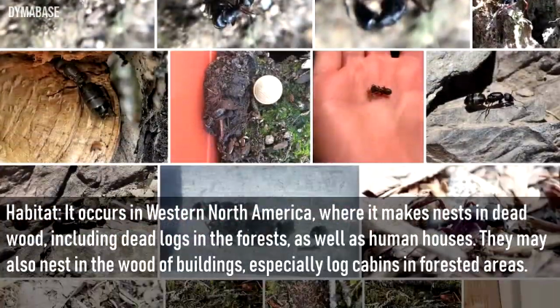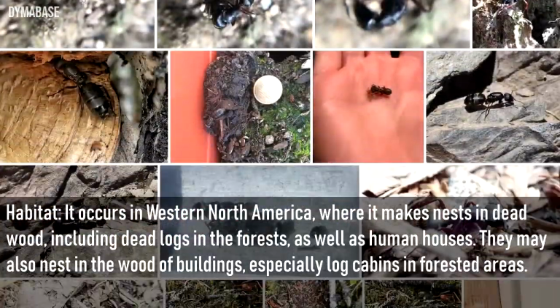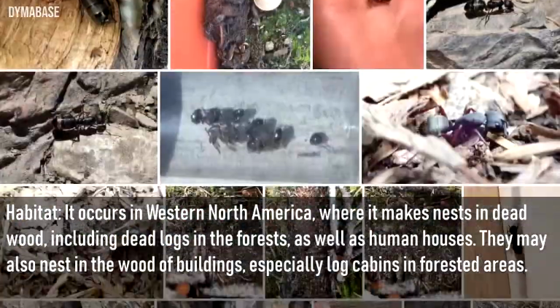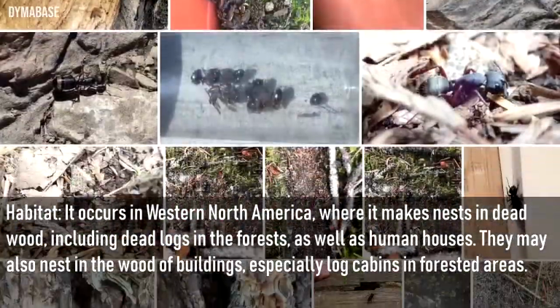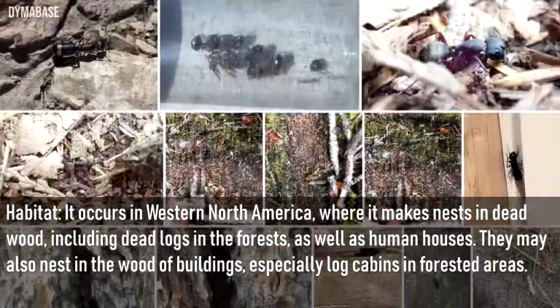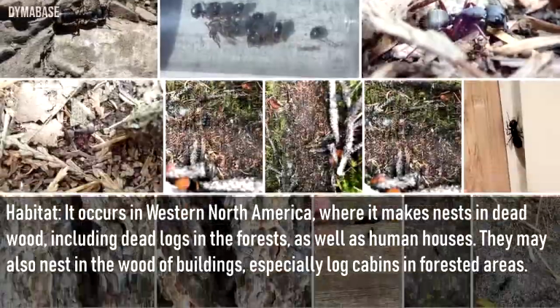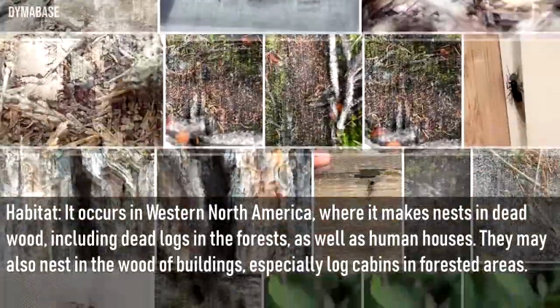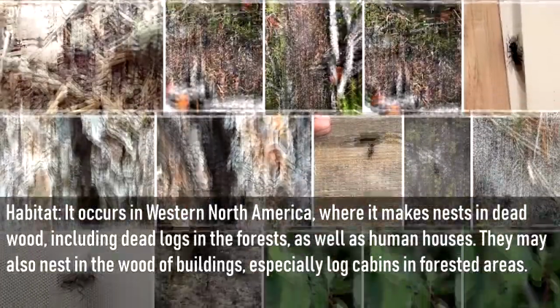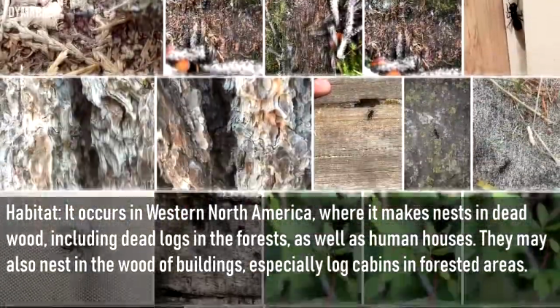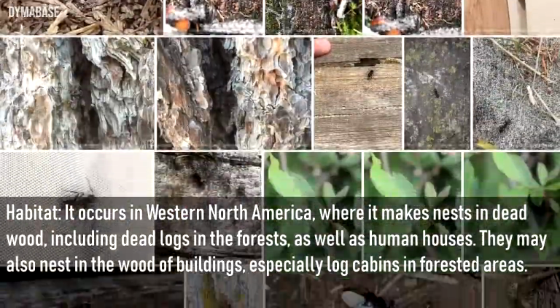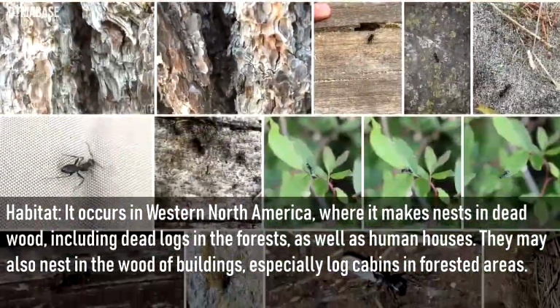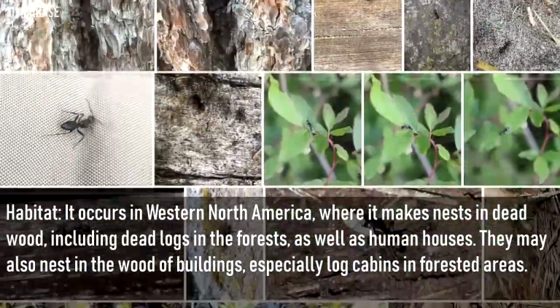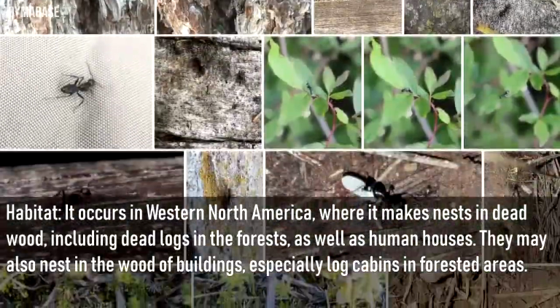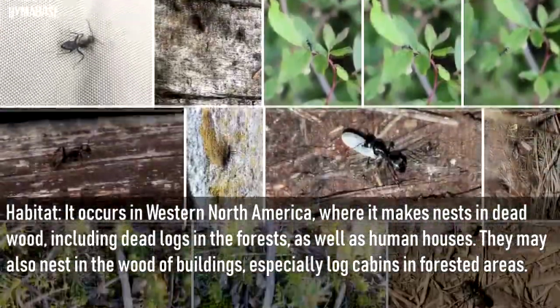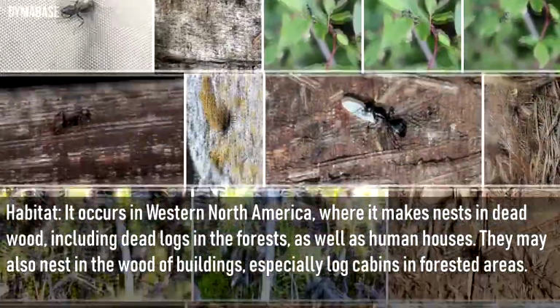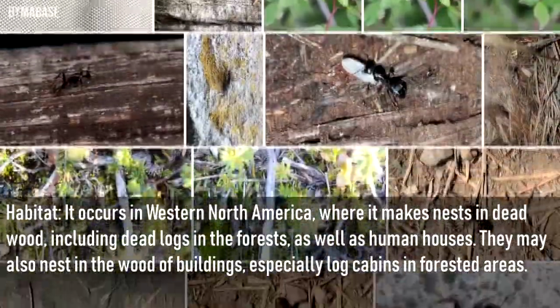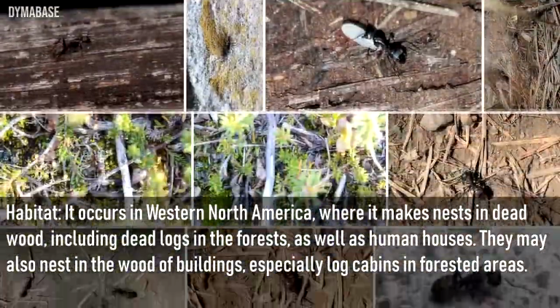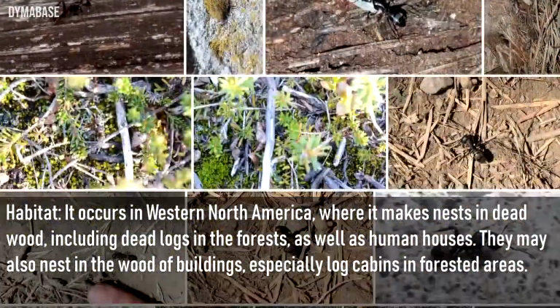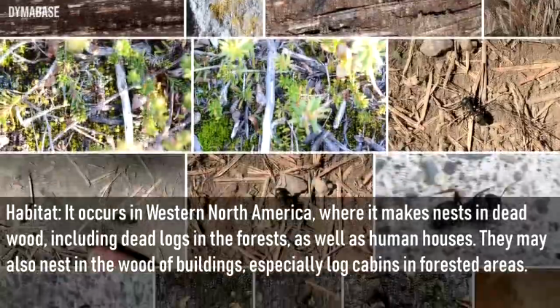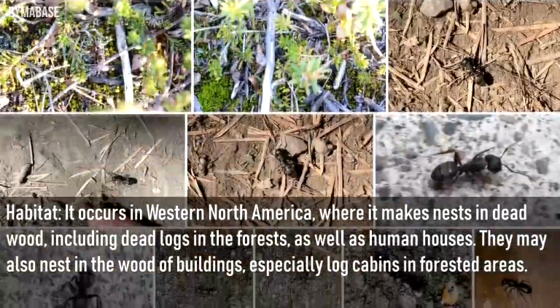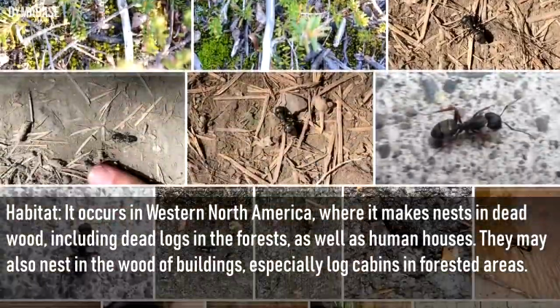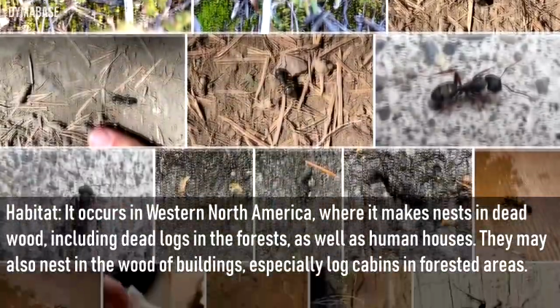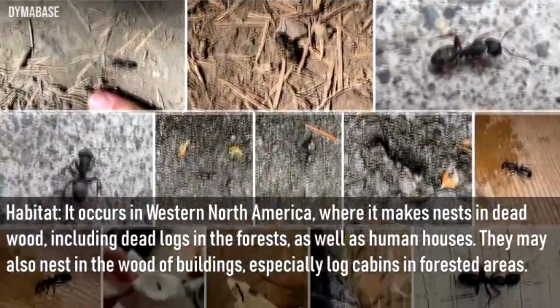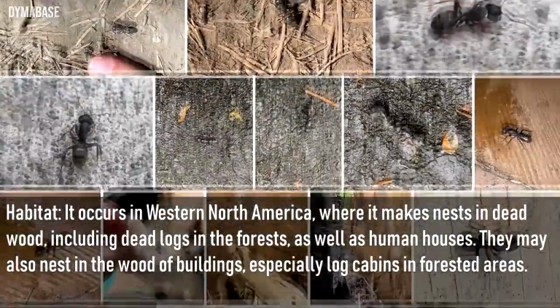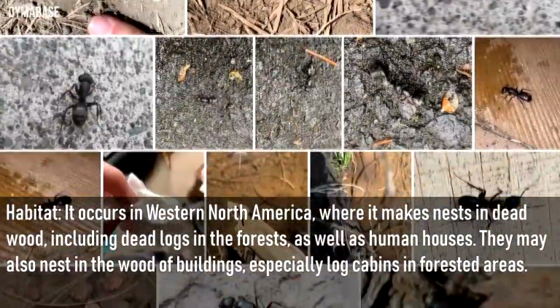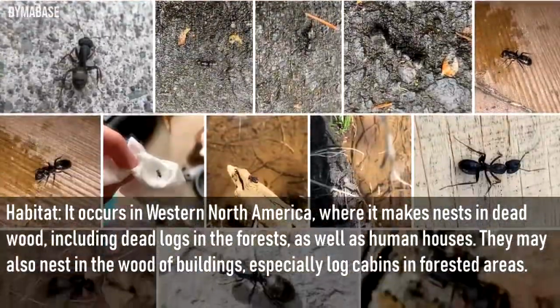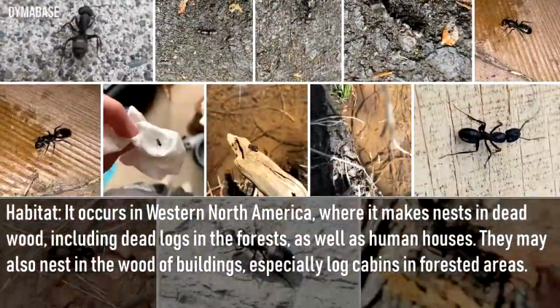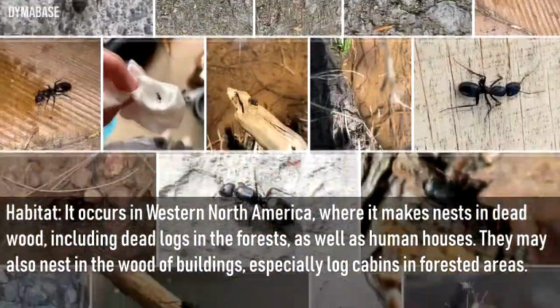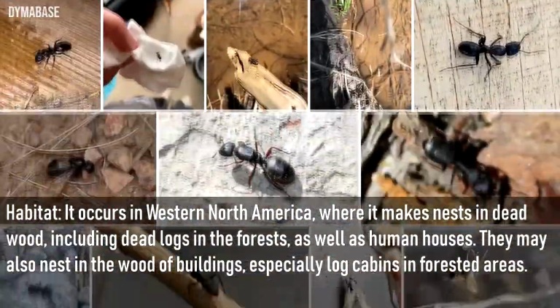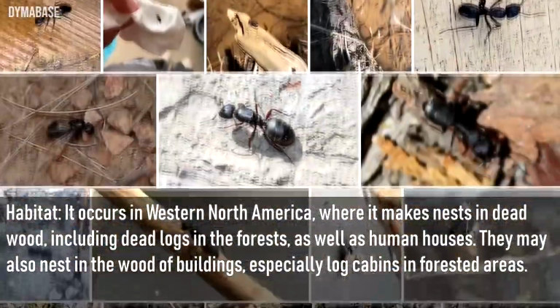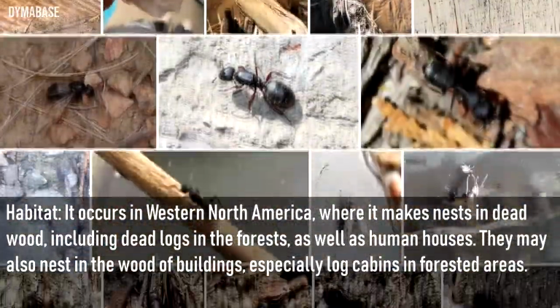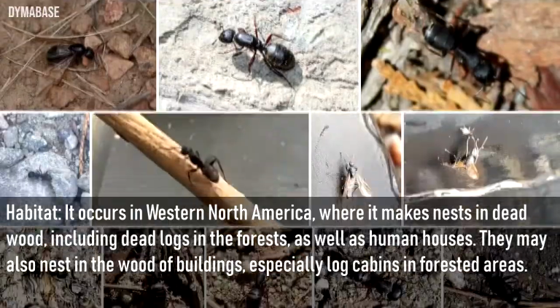Habitat: It occurs in Western North America, where it makes nests in dead wood, including dead logs in forests, as well as human houses. They may also nest in the wood of buildings, especially log cabins in forested areas.